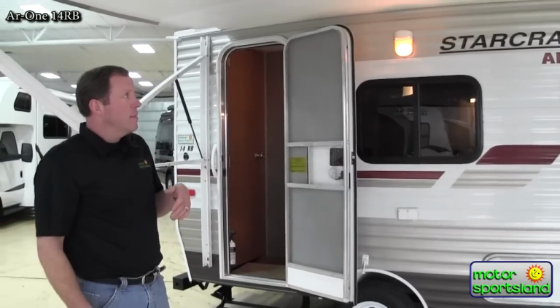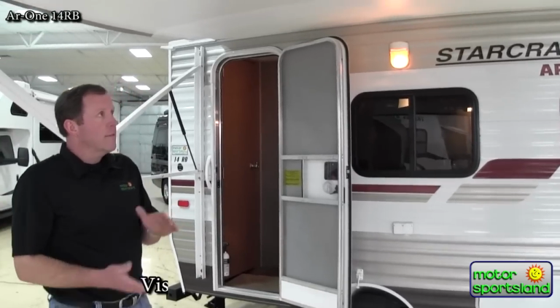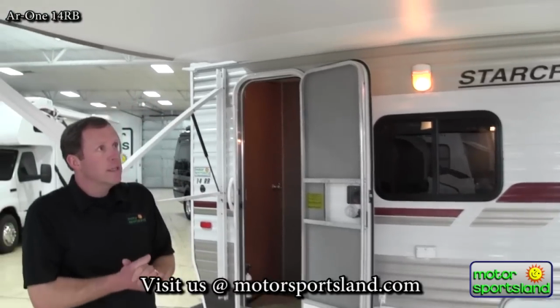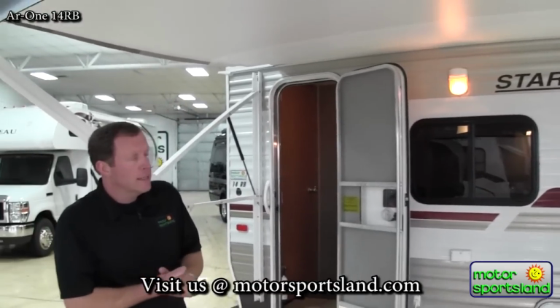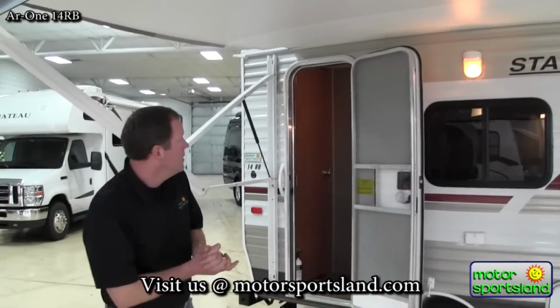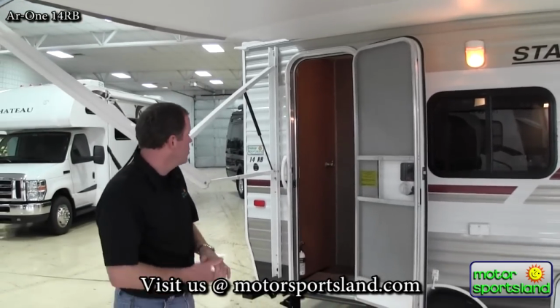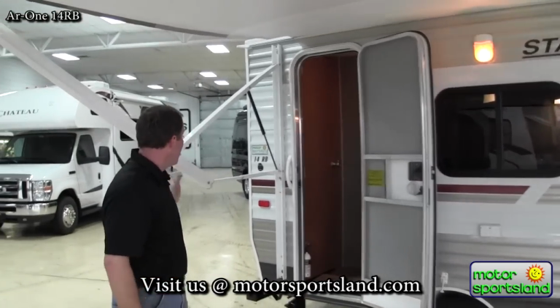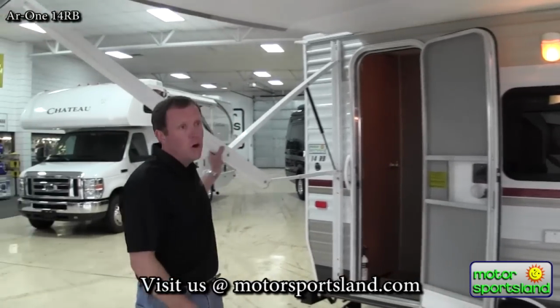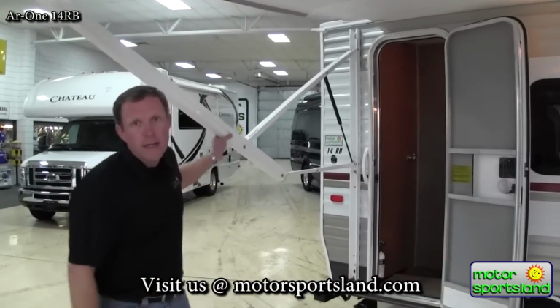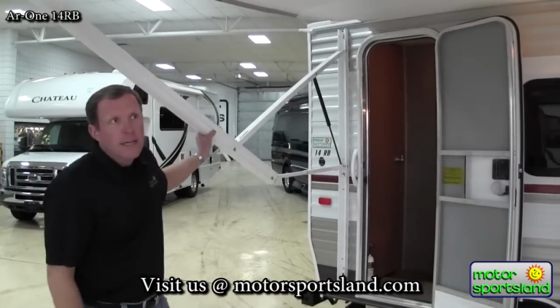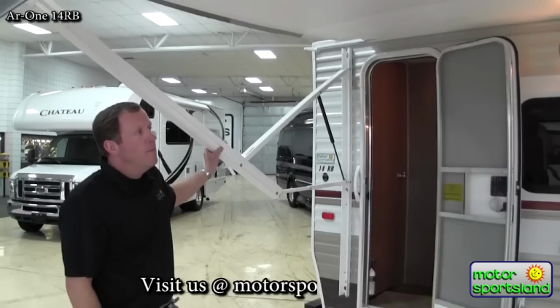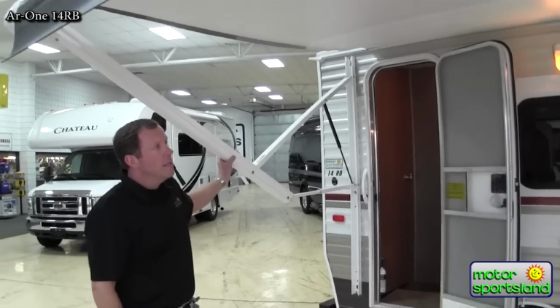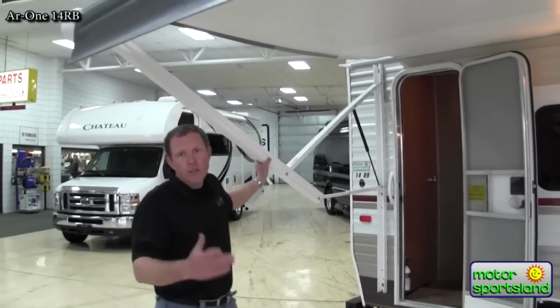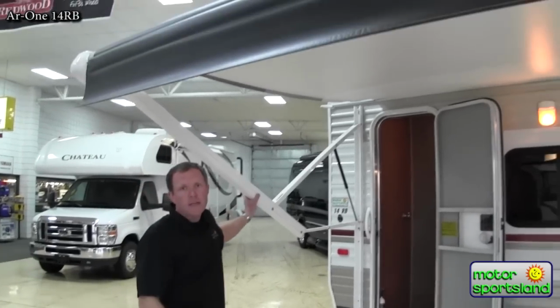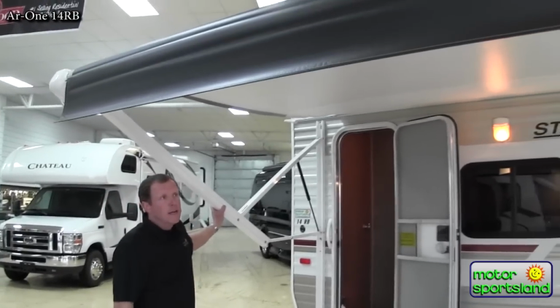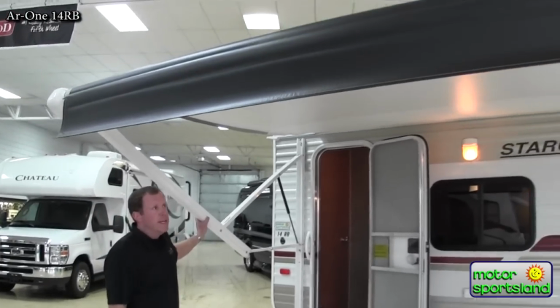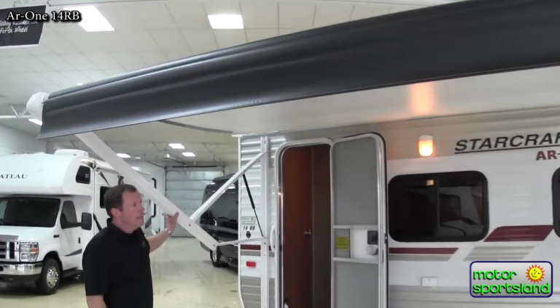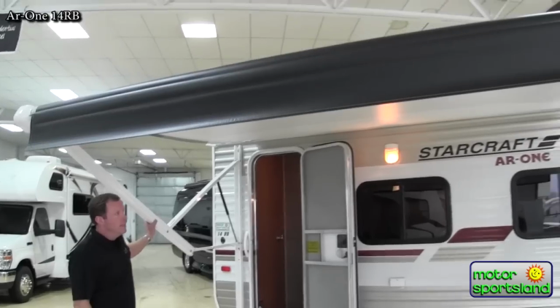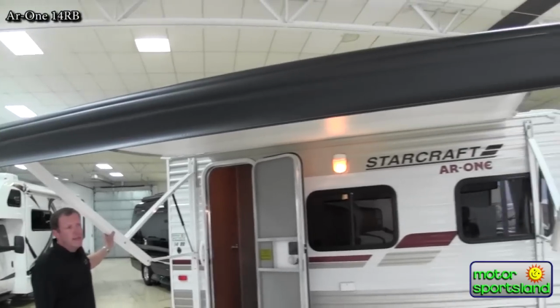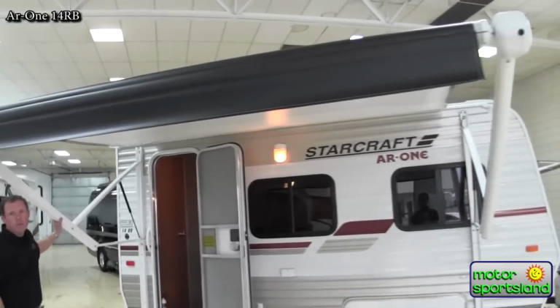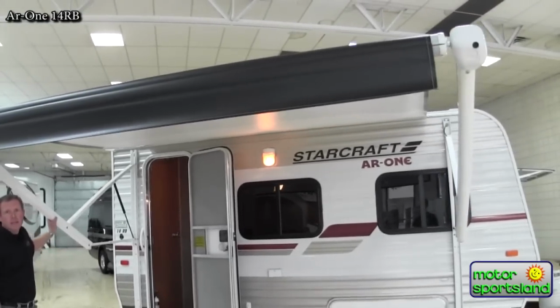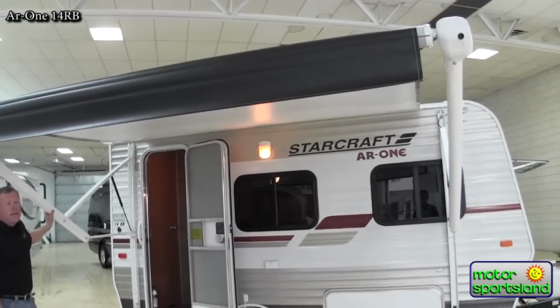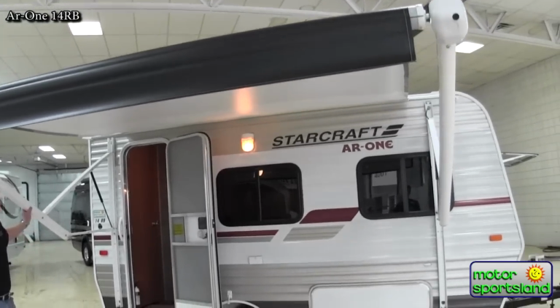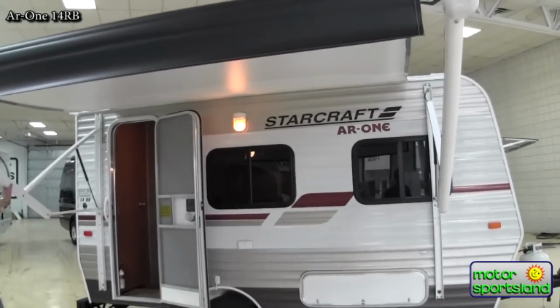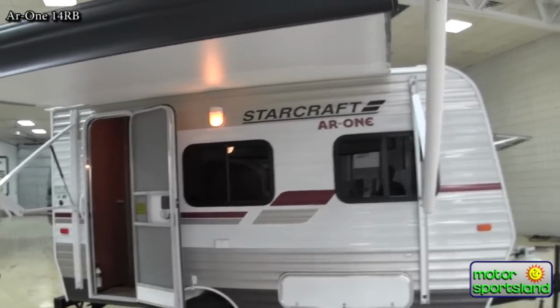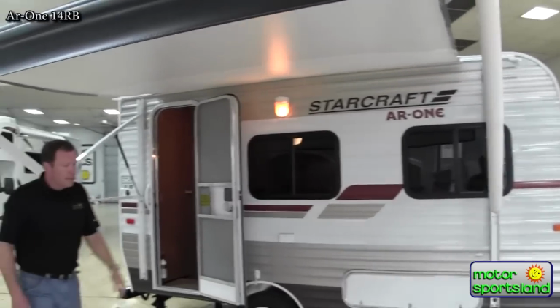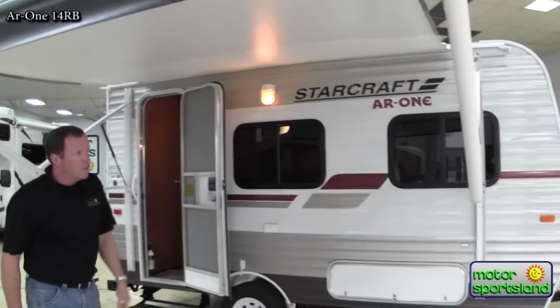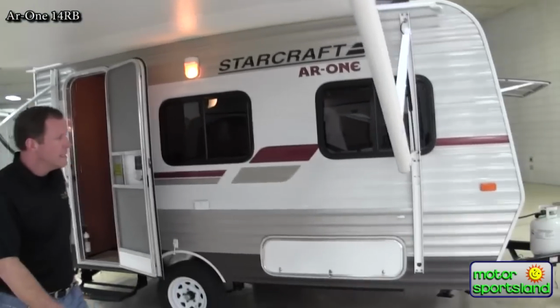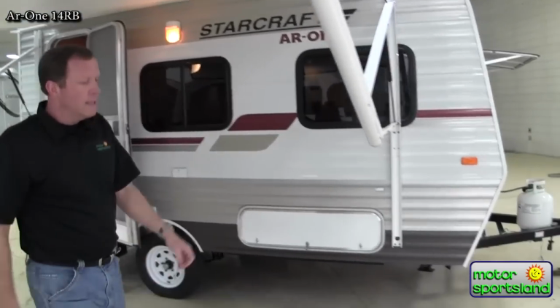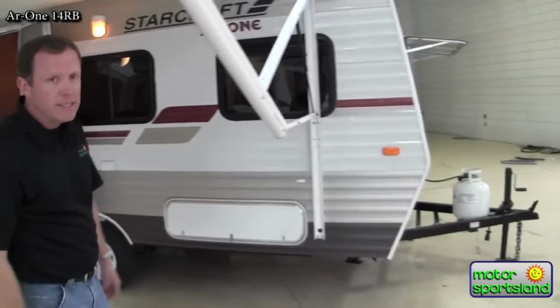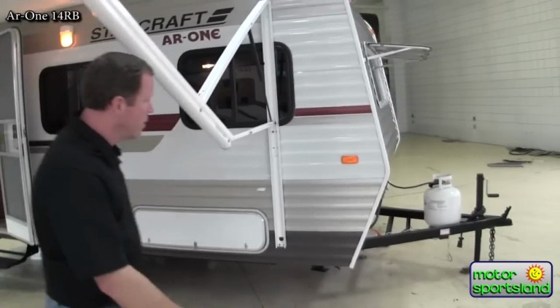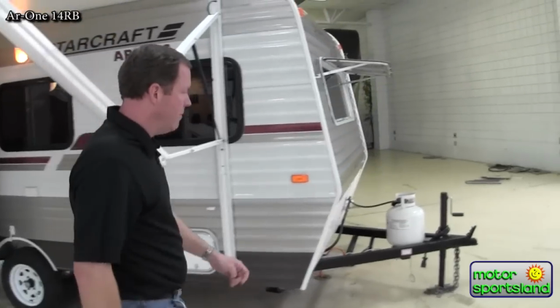Something else they've thrown into that 50th anniversary package is a power awning — it's a 10-foot awning. Just push a button and it comes right out. You don't have to mess around with a manual-type awning, which is a really nice time-saver while you're out camping.